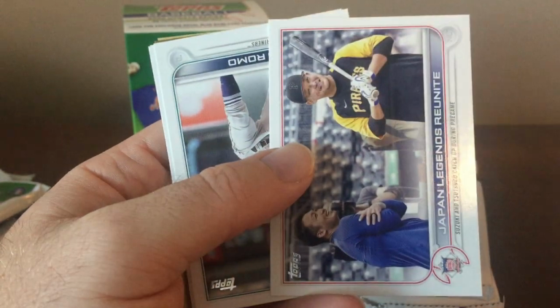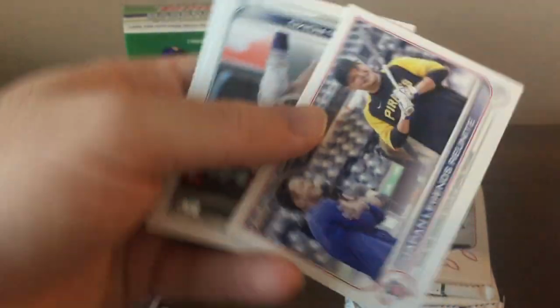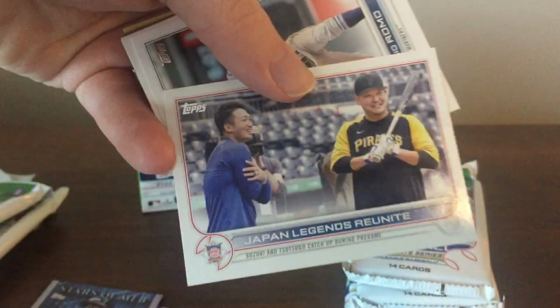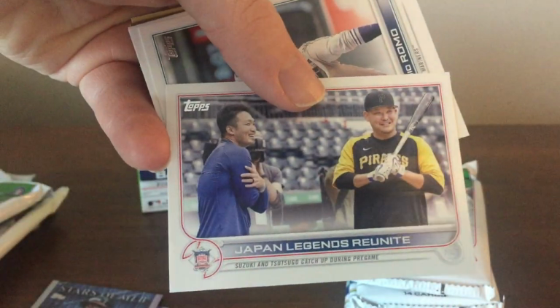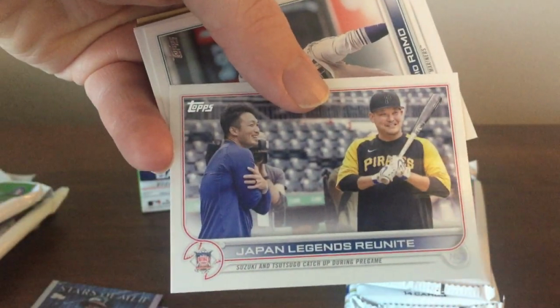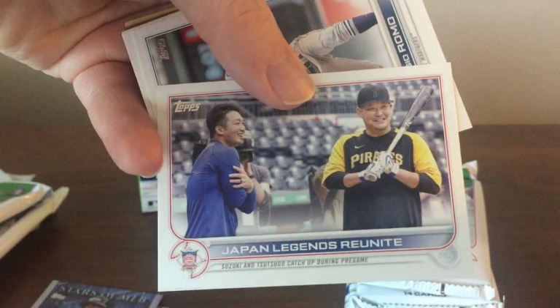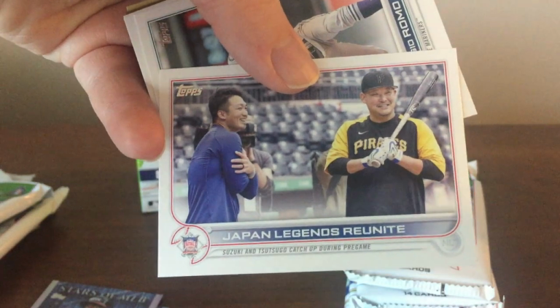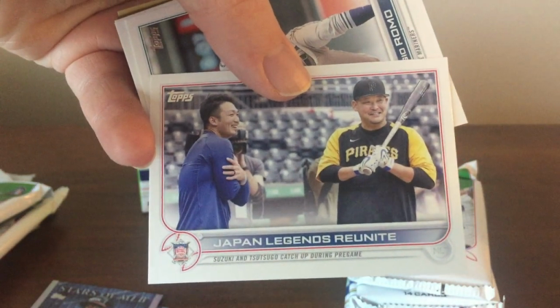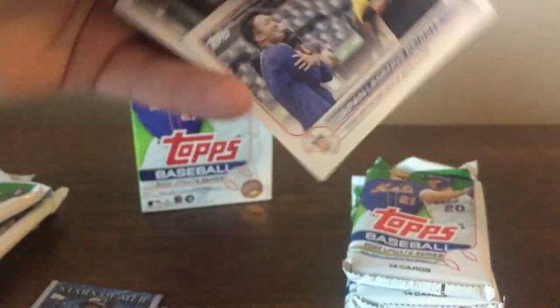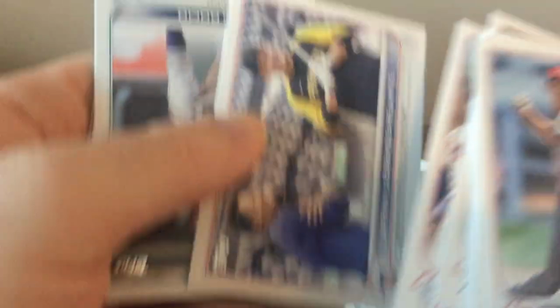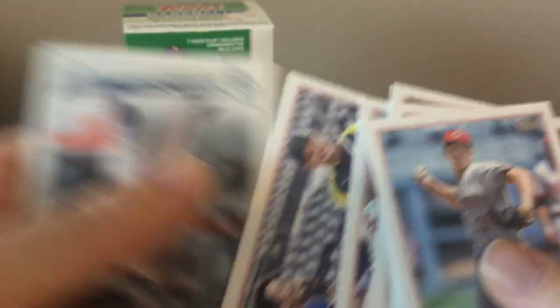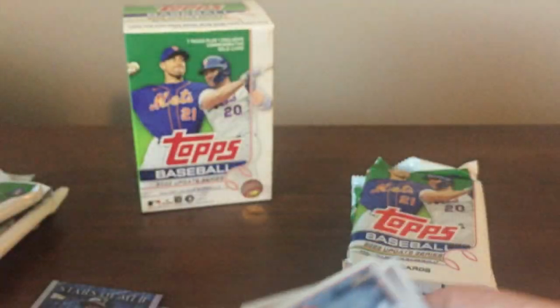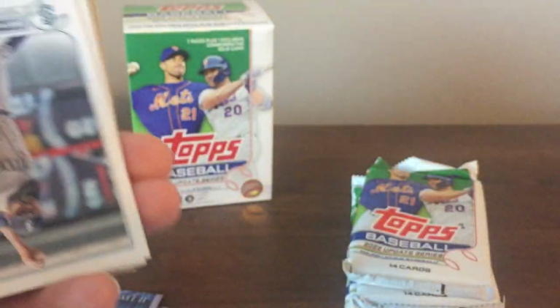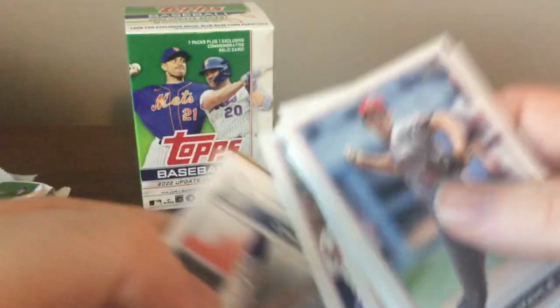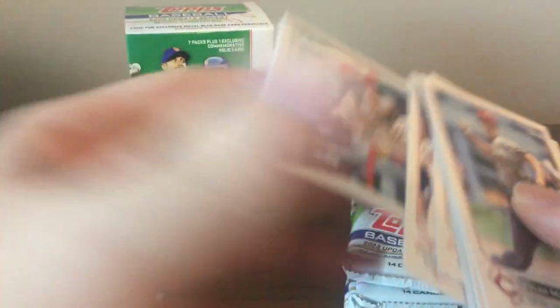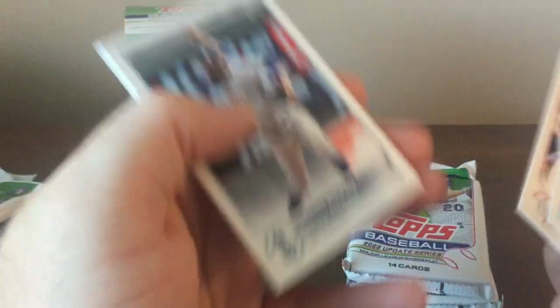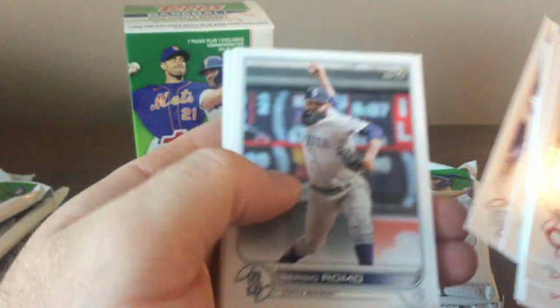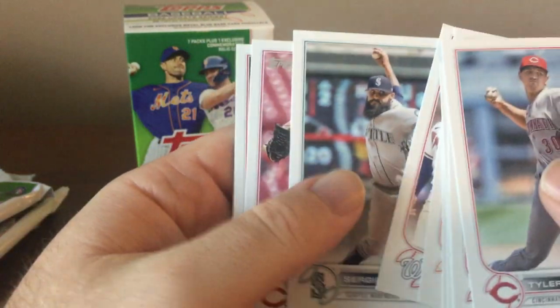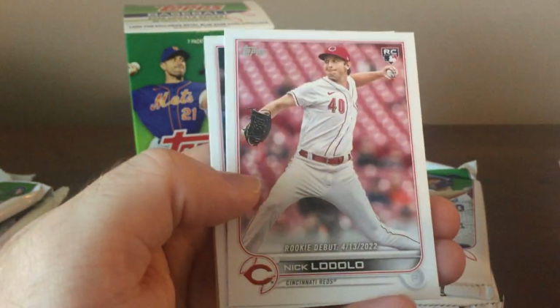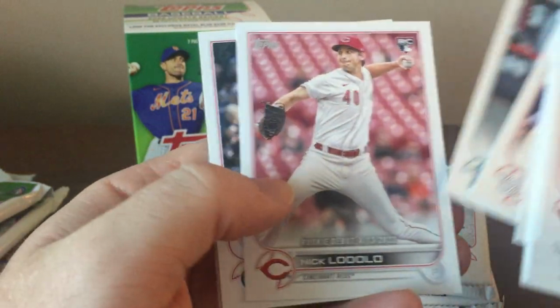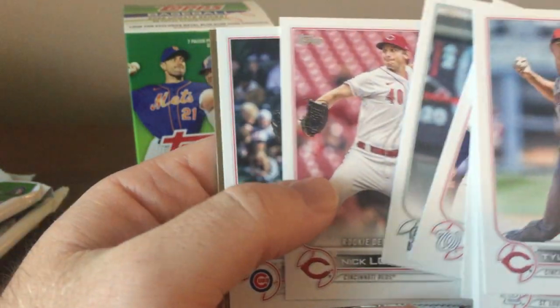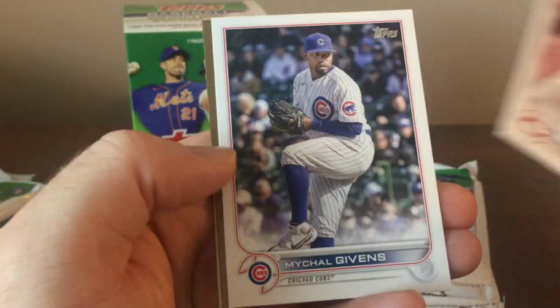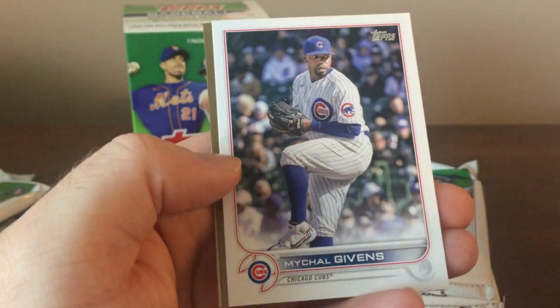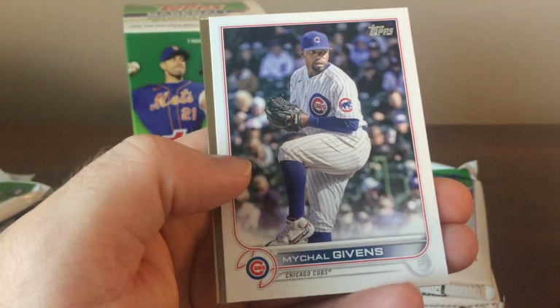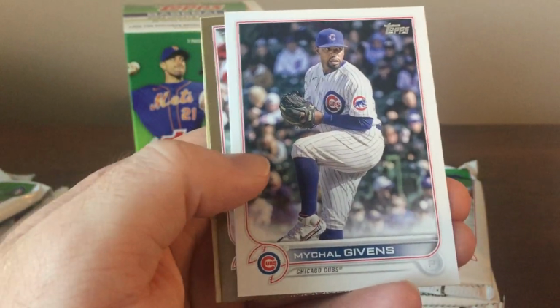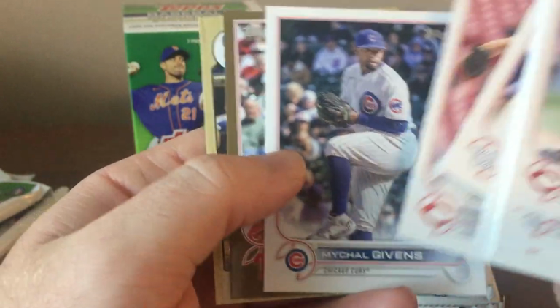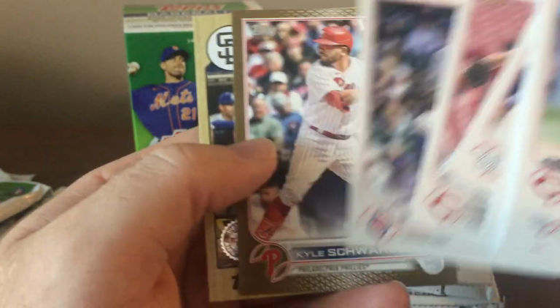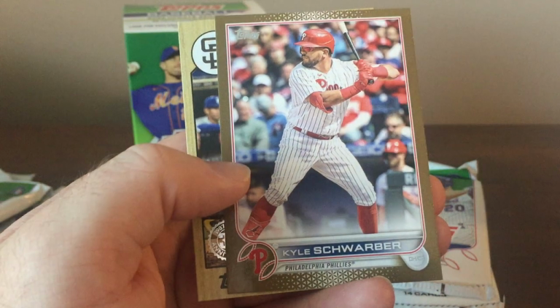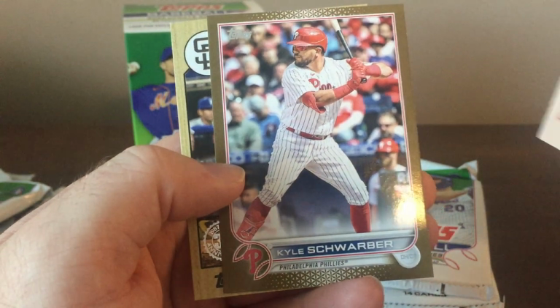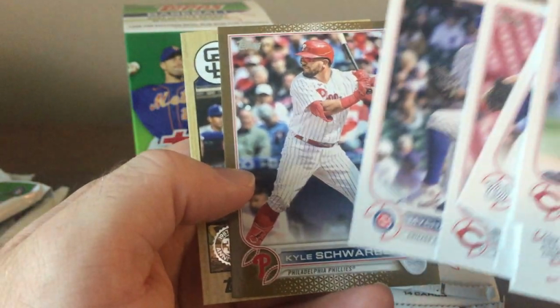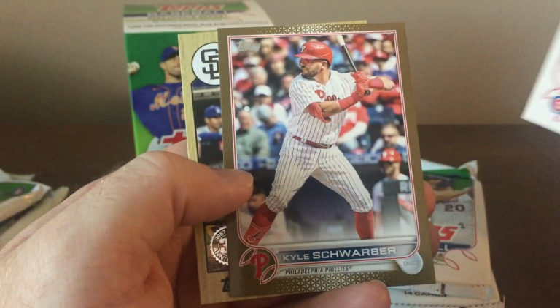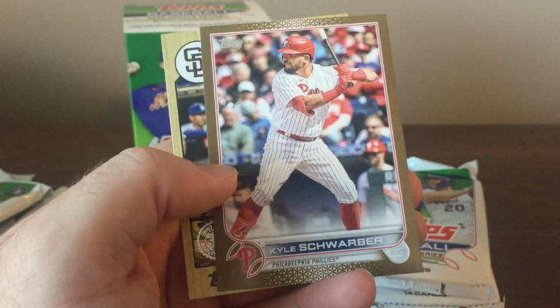Some of these cards in the middle seem to have some sort of lines — just a stripe down the center — so I'm guessing that was a manufacturing issue. There's Seiya, so he's got at least three different cards in here: the Rookie, the Rookie Debut, and that one. There's Michael Givens. Kyle Schwarber — ex-Cub — I'll take it.